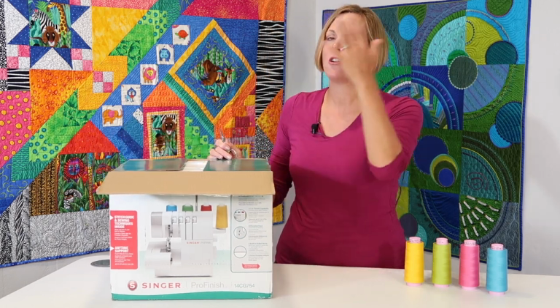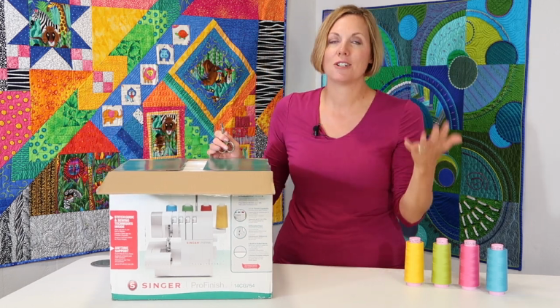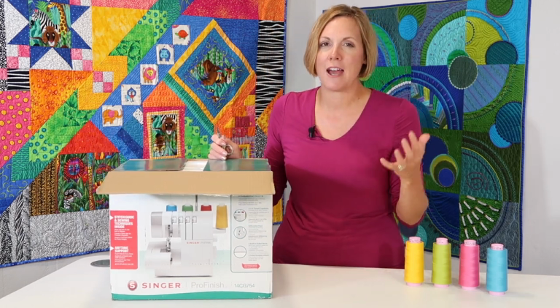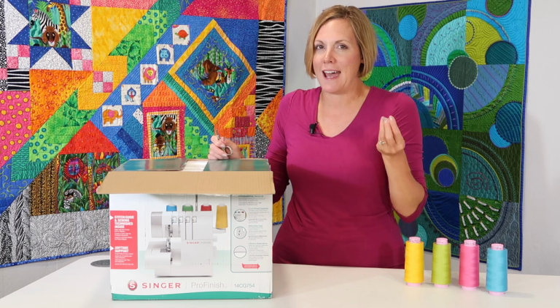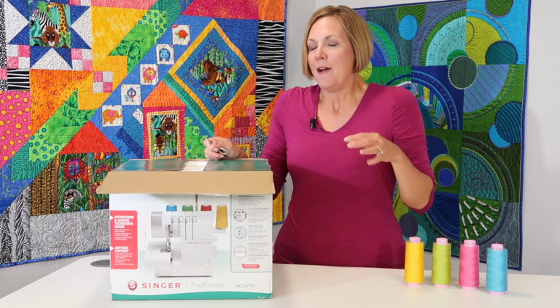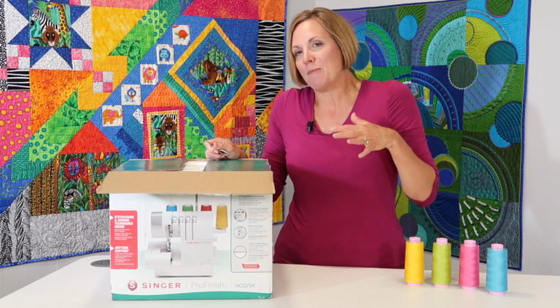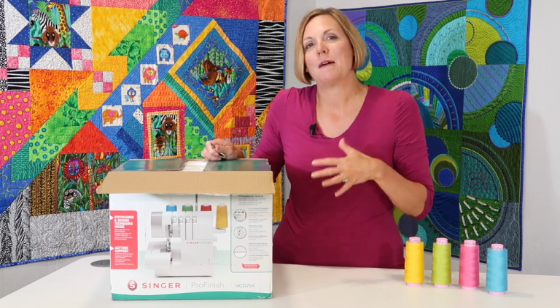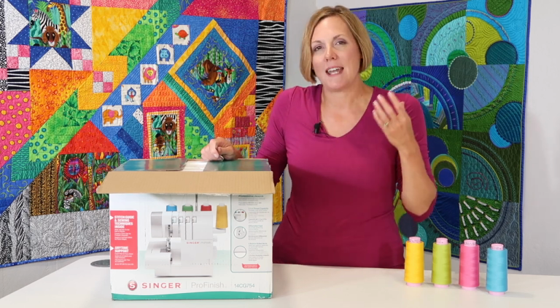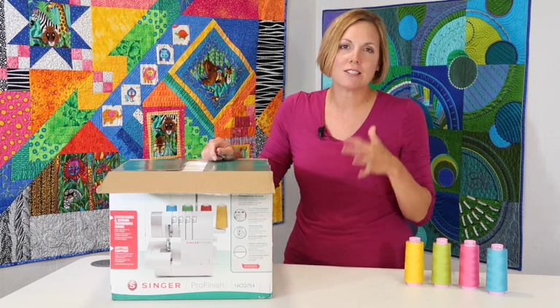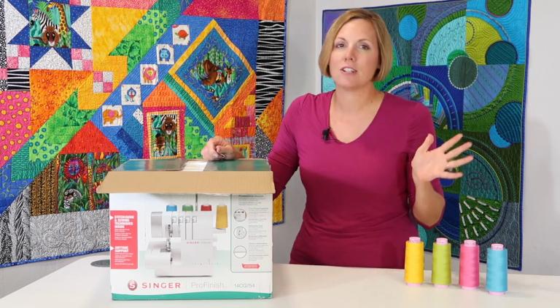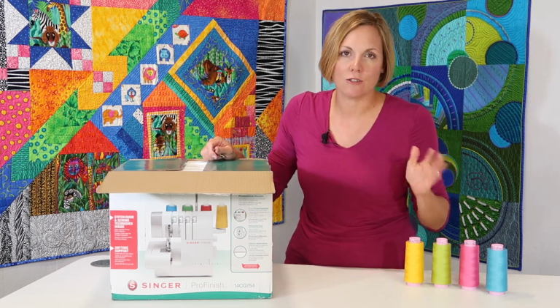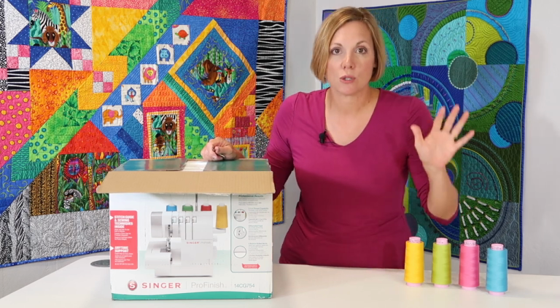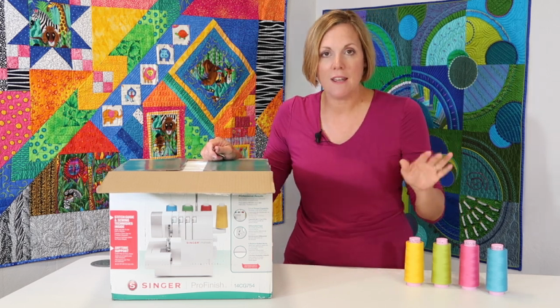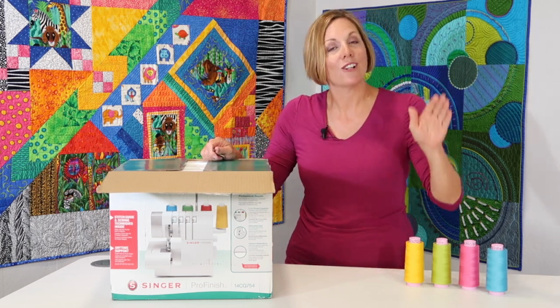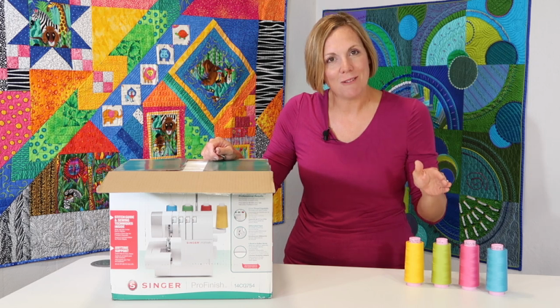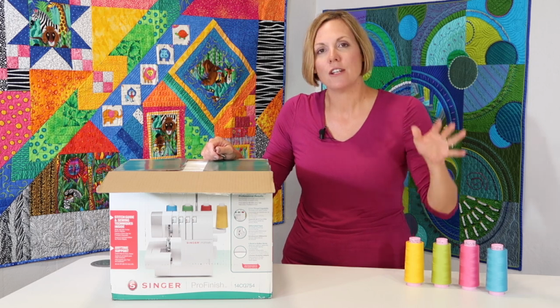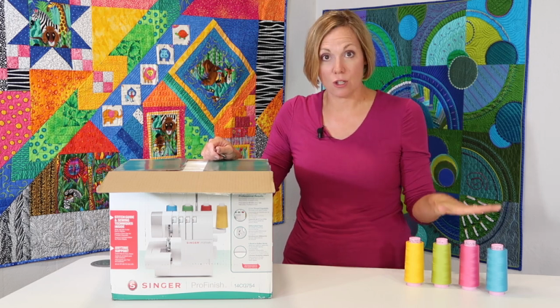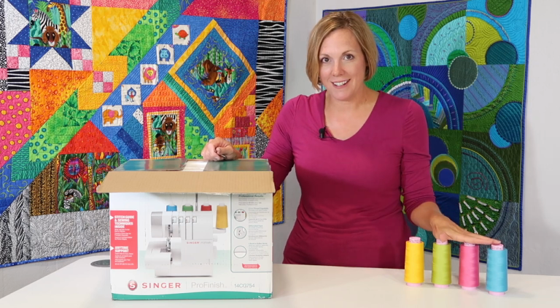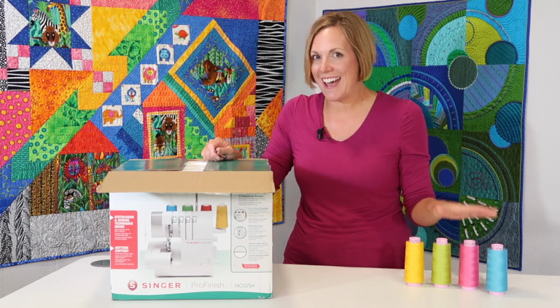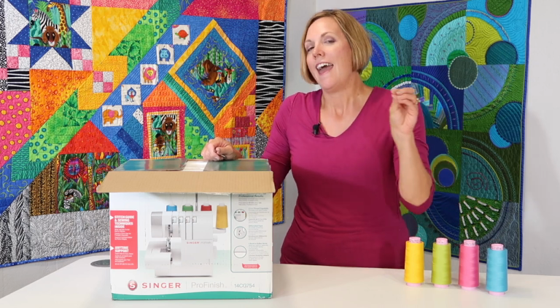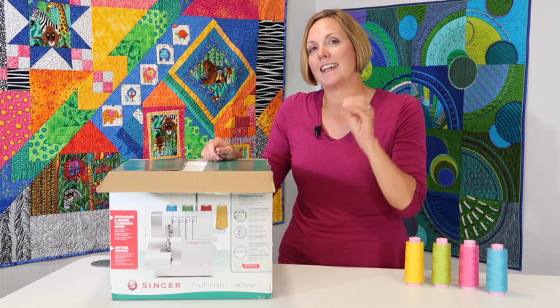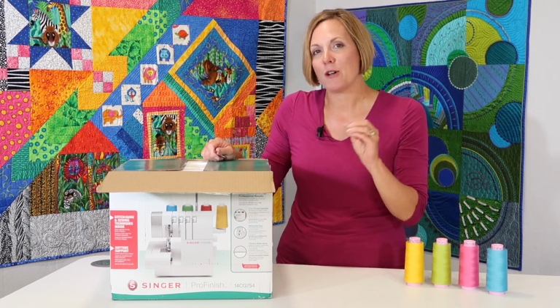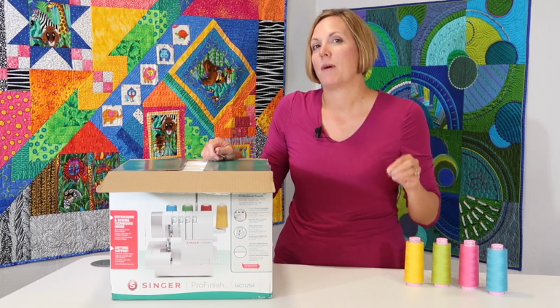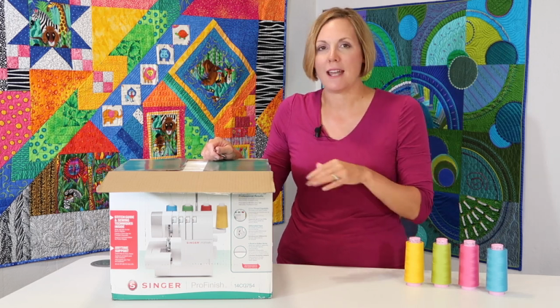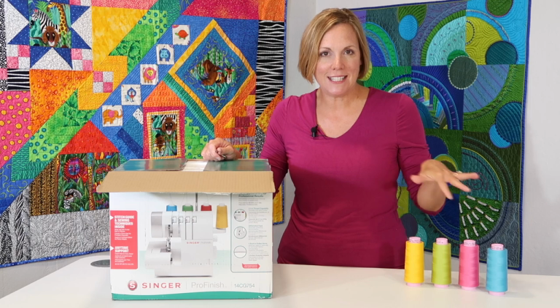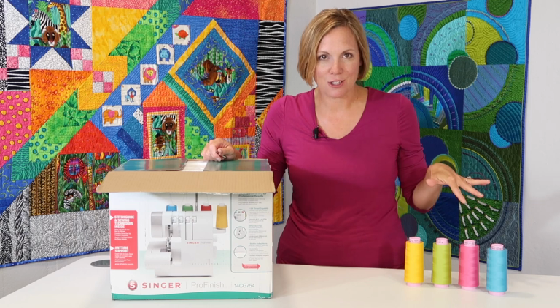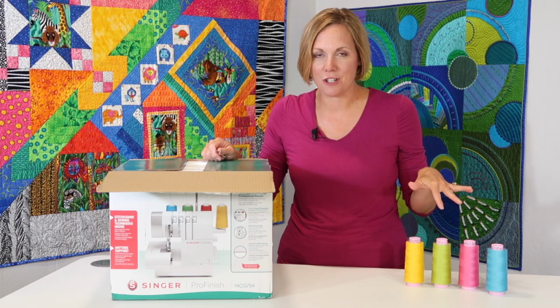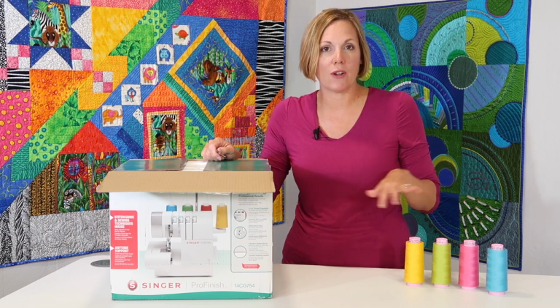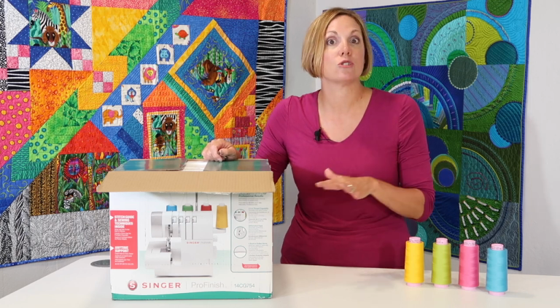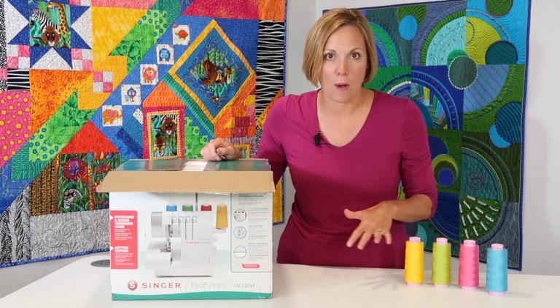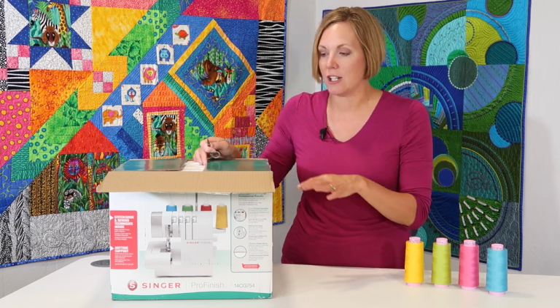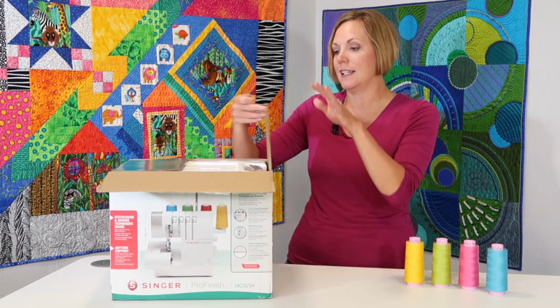I know sergers have kind of been that machine that people say, oh, it's so hard to learn to use. Trust me — if you learn to do it right, use good quality thread, and follow me step by step, I guarantee your serger journey will get so much easier.